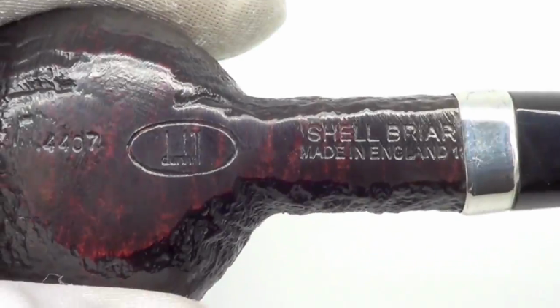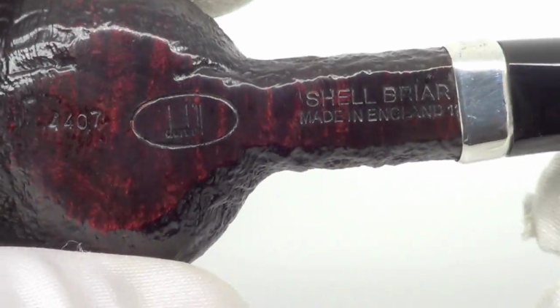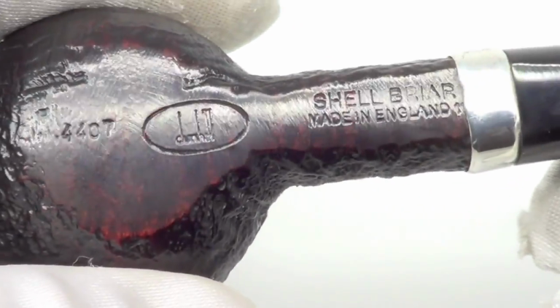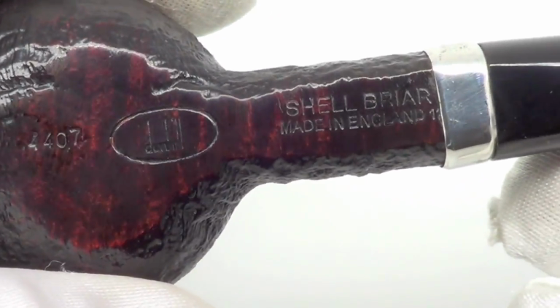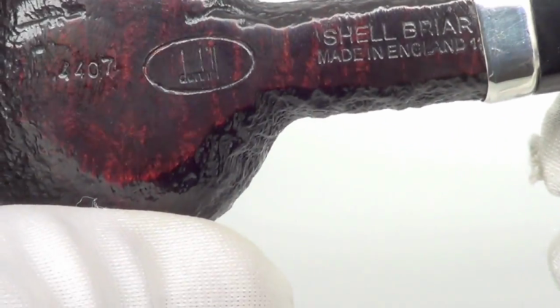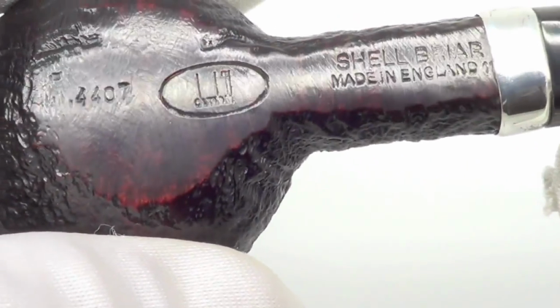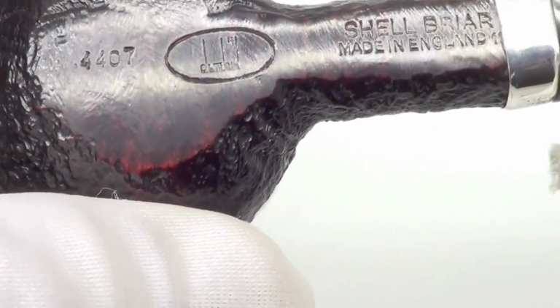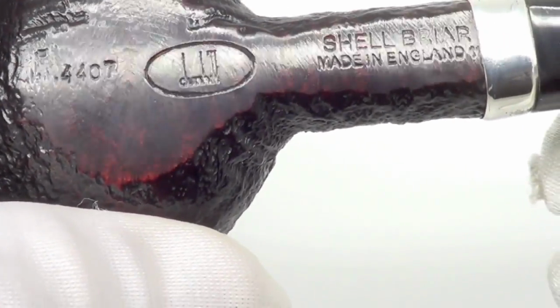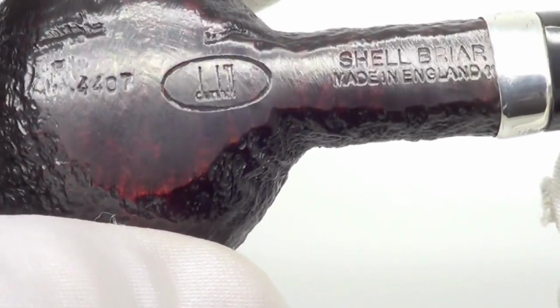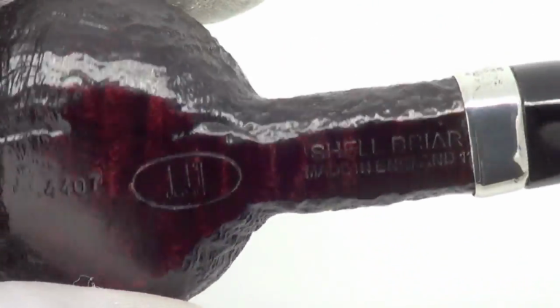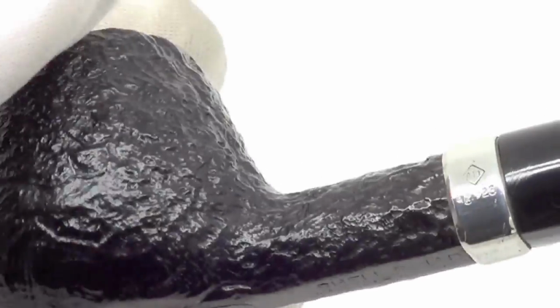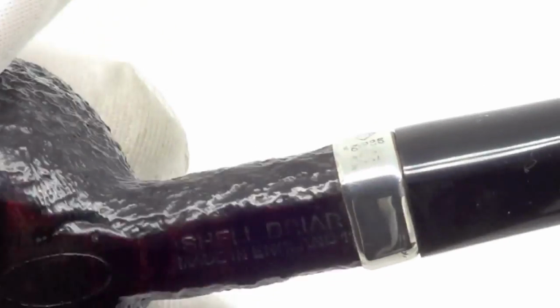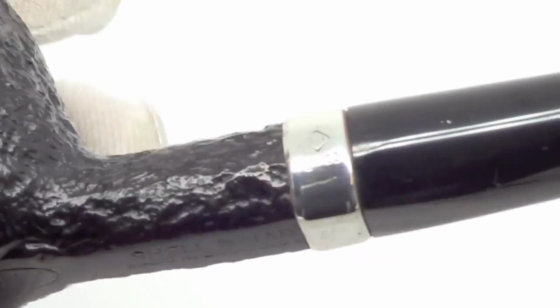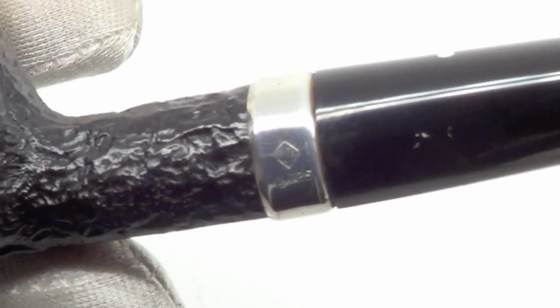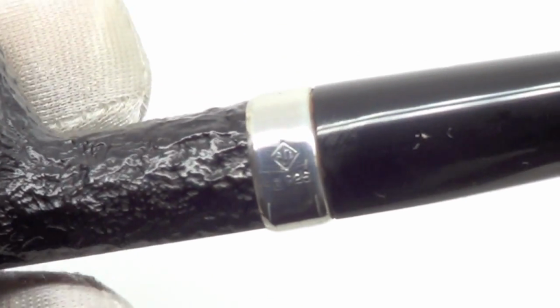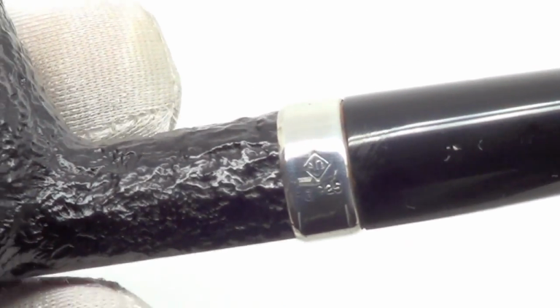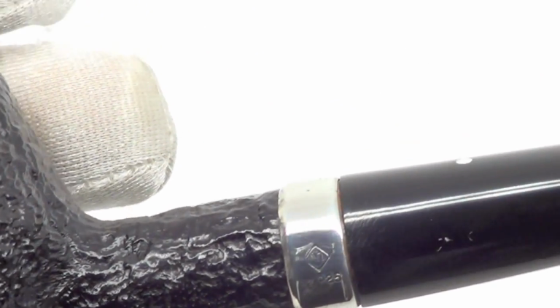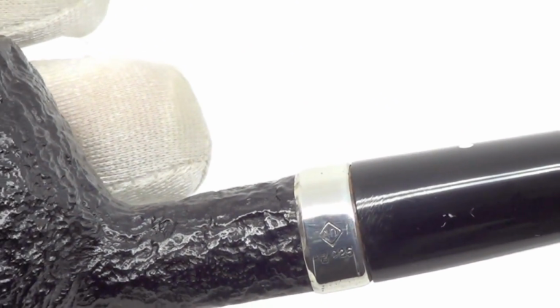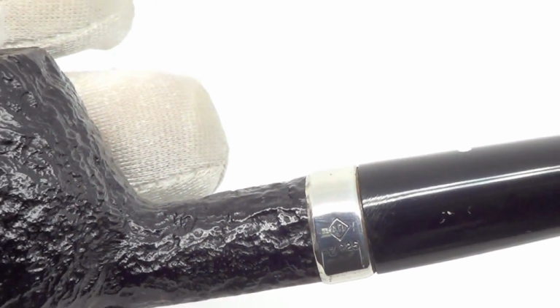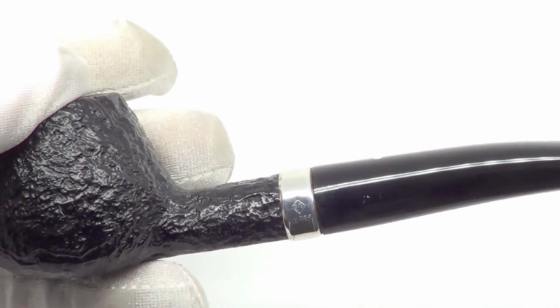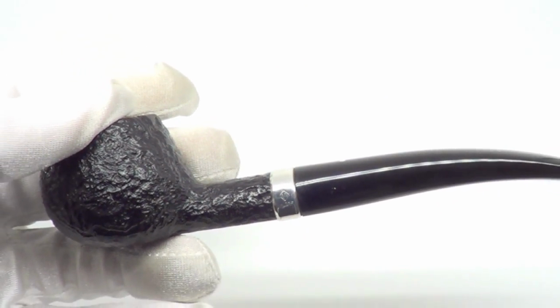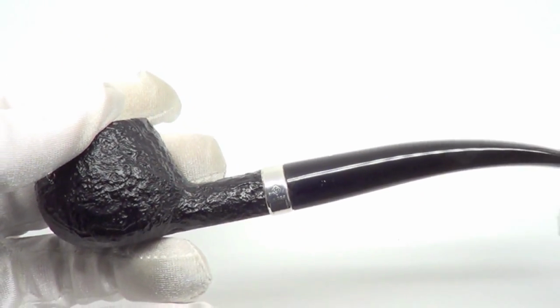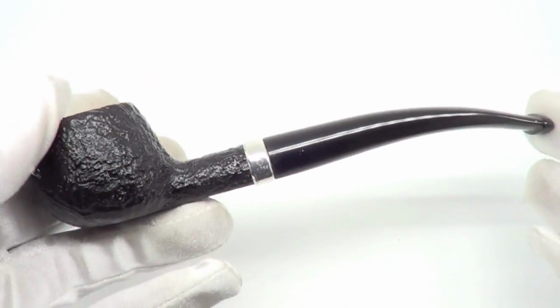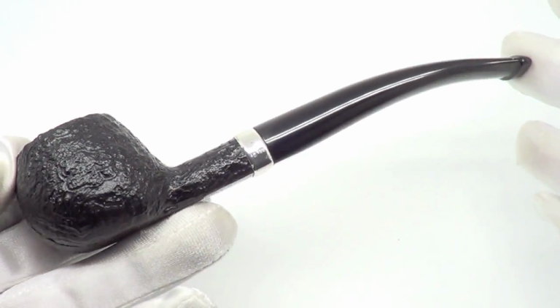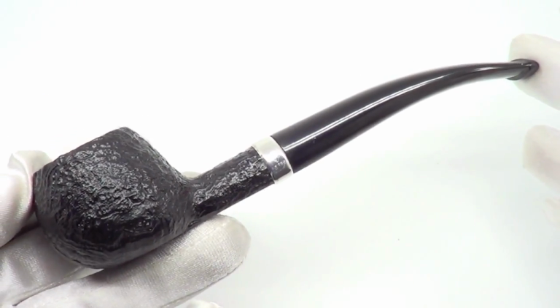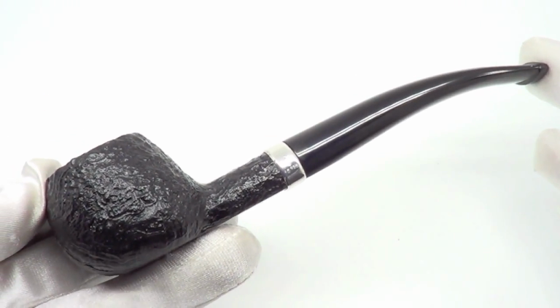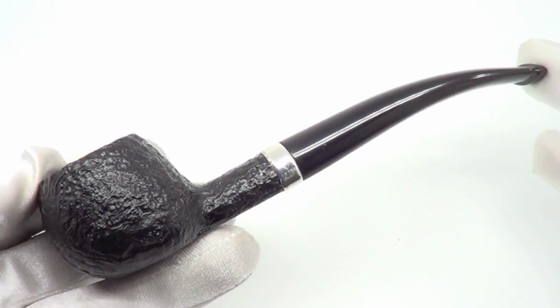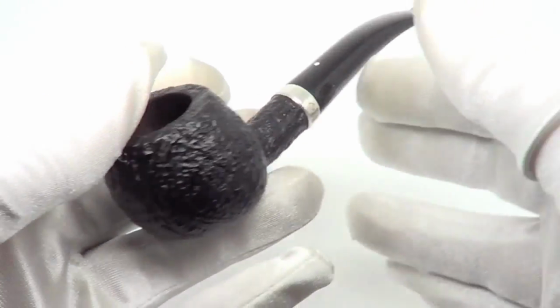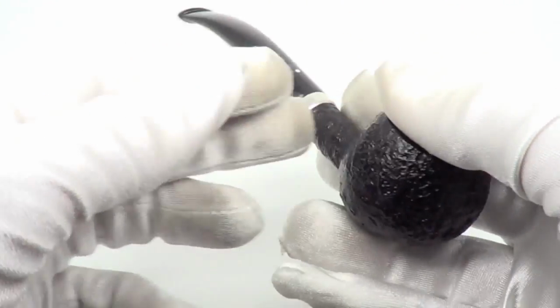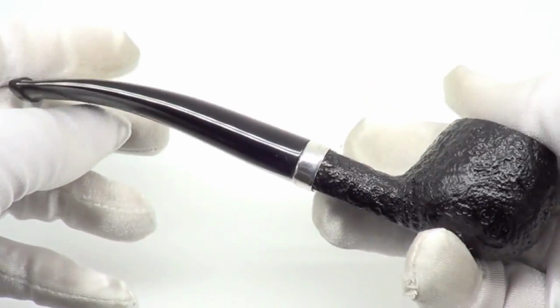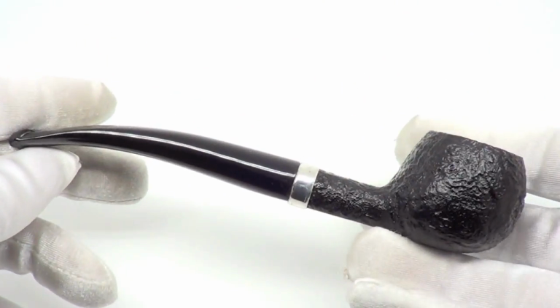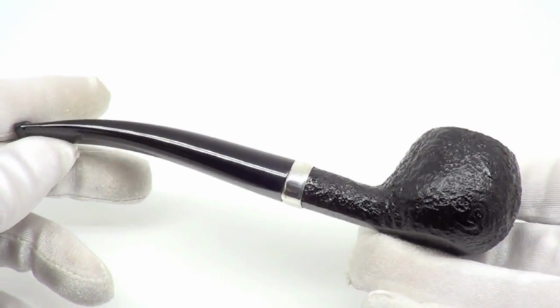It's marked Dunhill Shell Briar, Maine, England, 11, 4407 A.D. Hallmarks on the silver band. Enjoy.